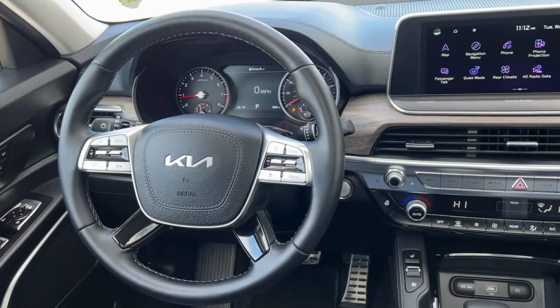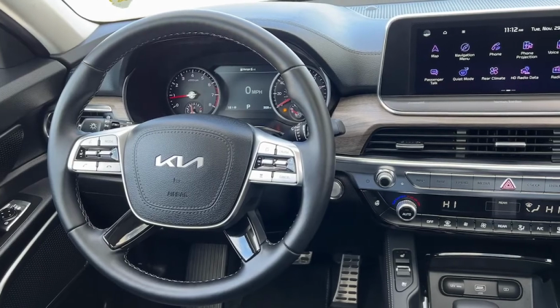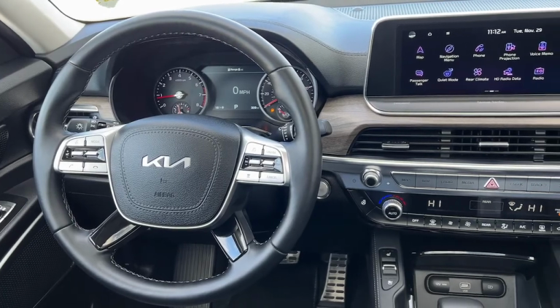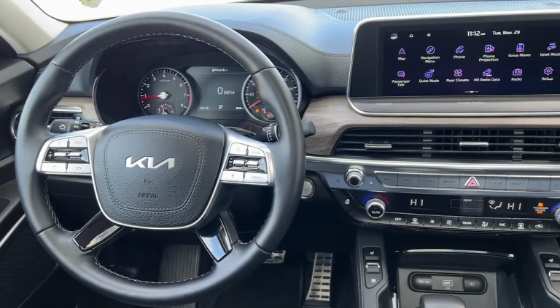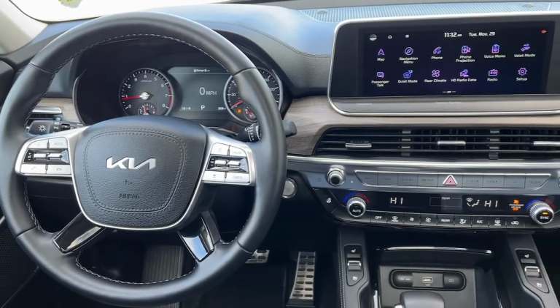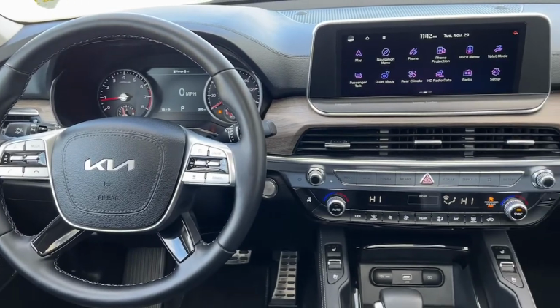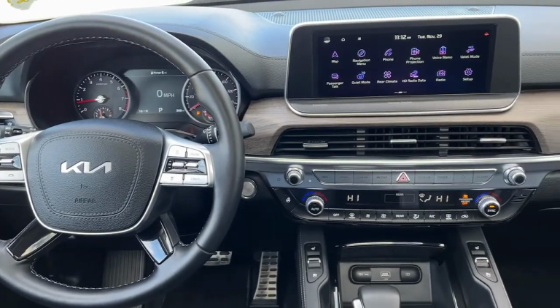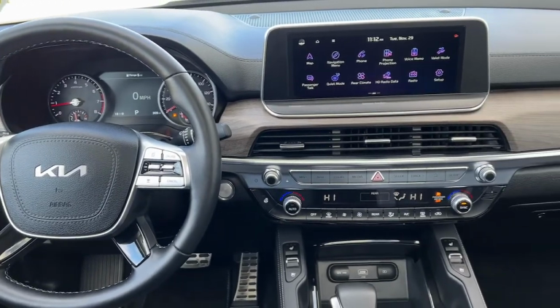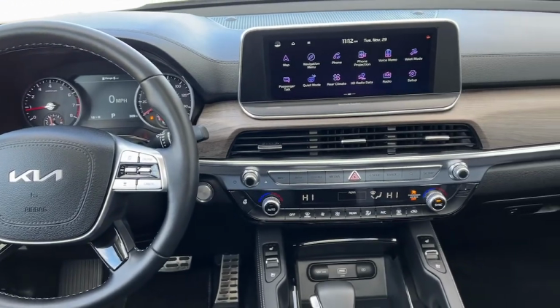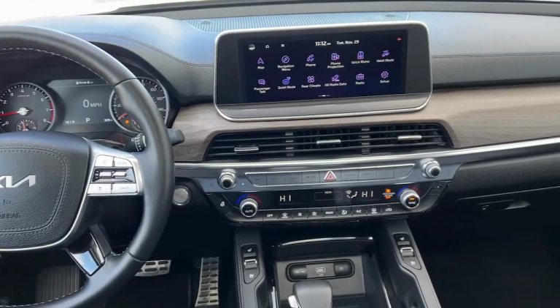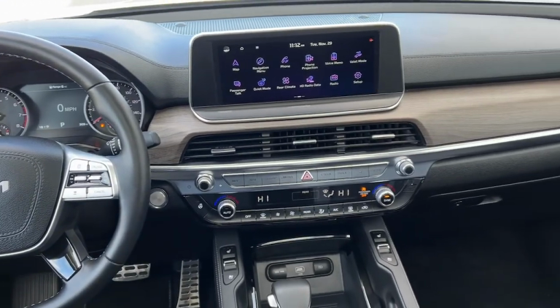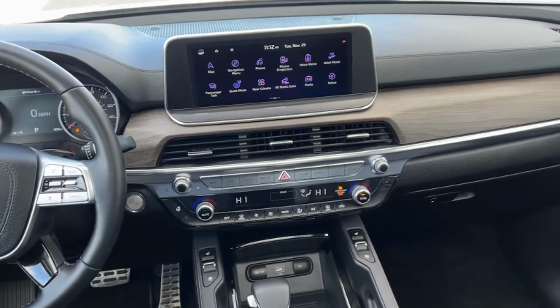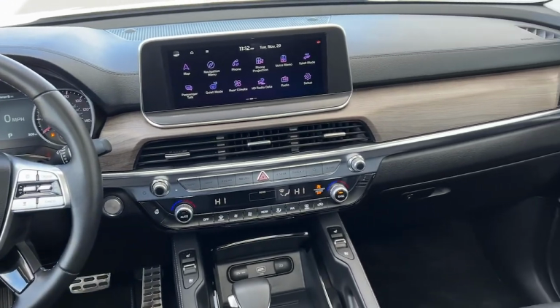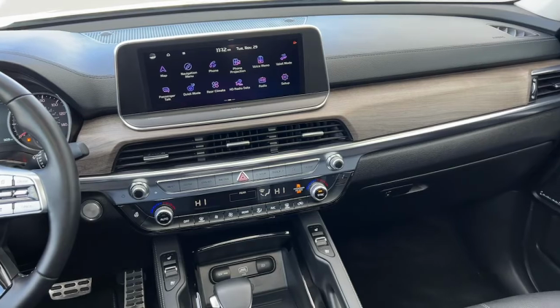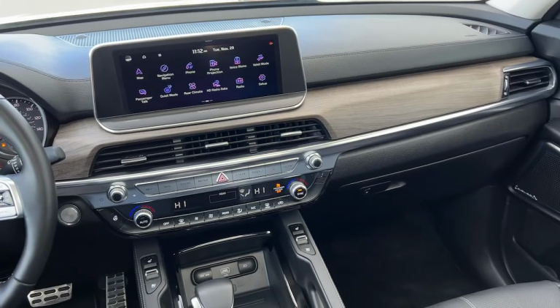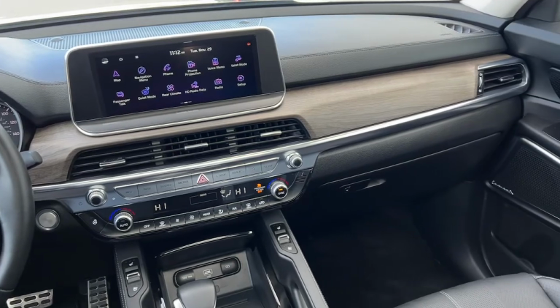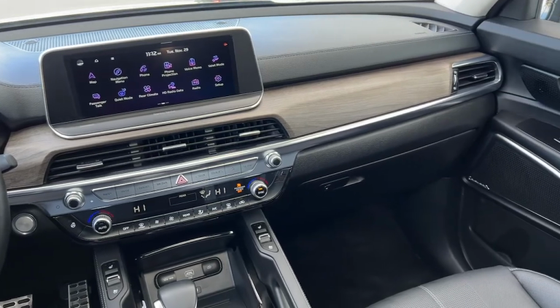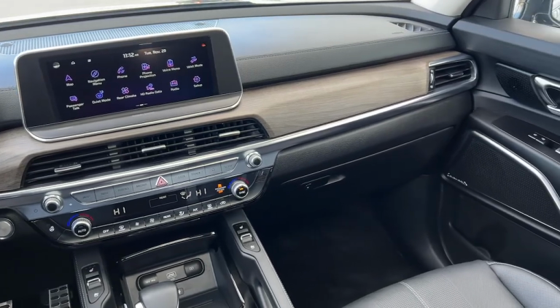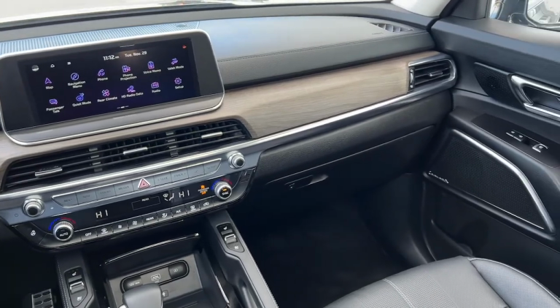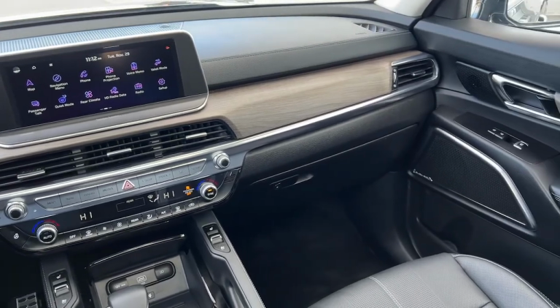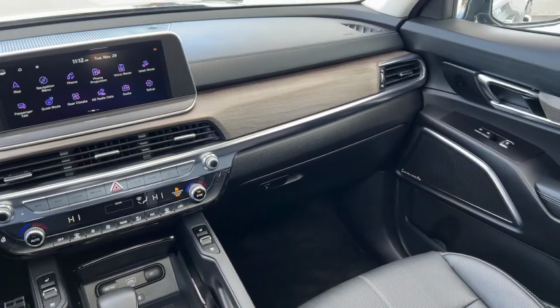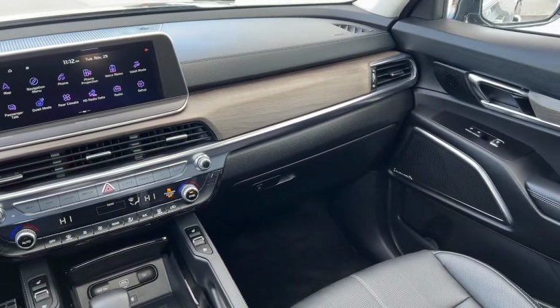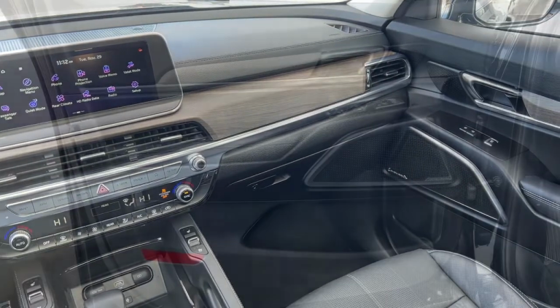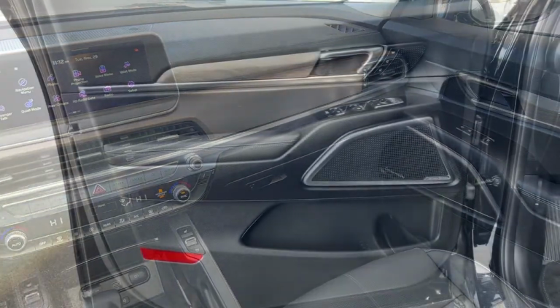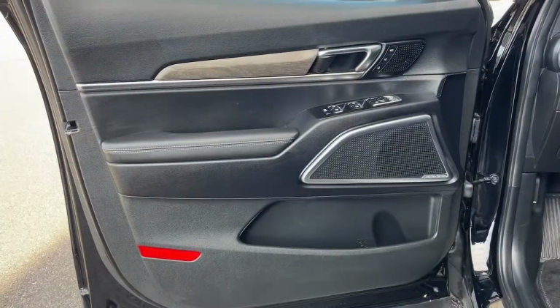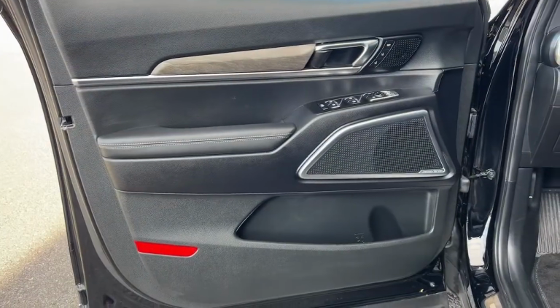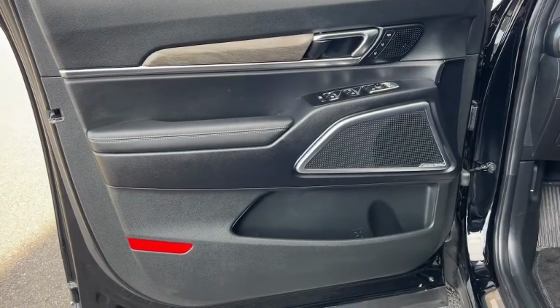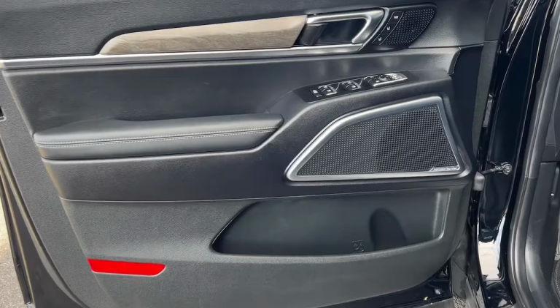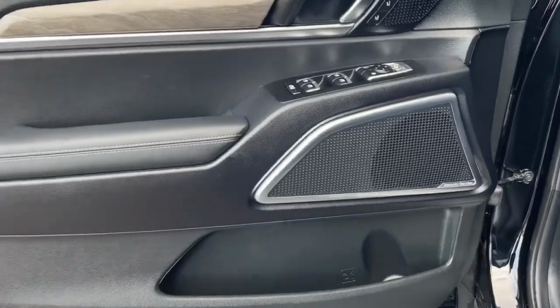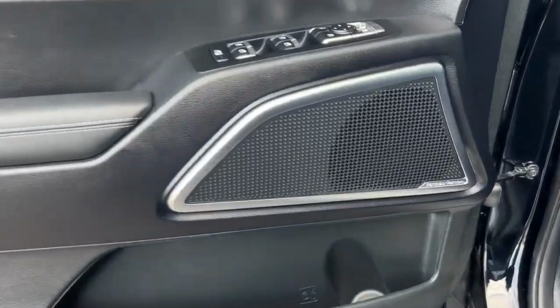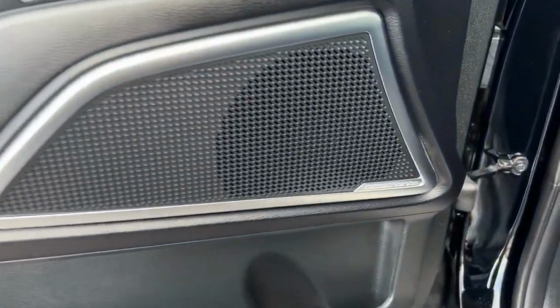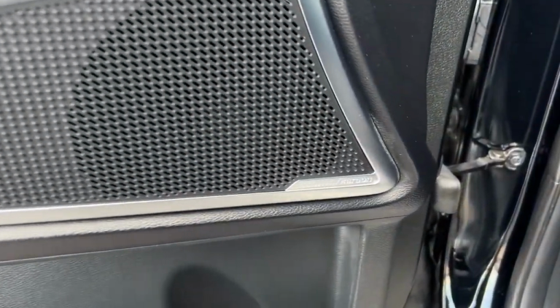Navigation system, keyless entry, sunroof/moonroof, power passenger seat, fog lamps, satellite radio, power liftgate, aluminum wheels, heated front seat, third row seat.